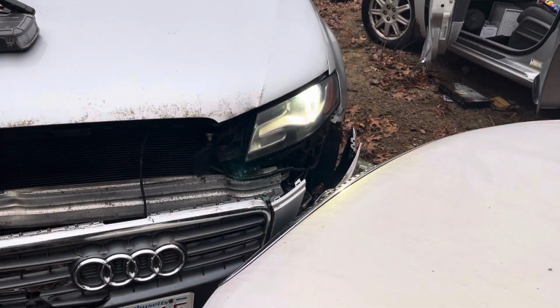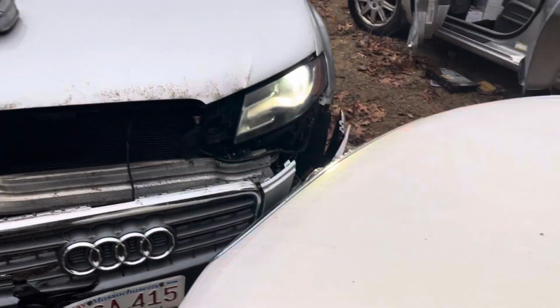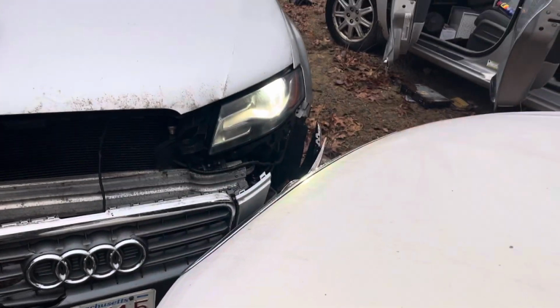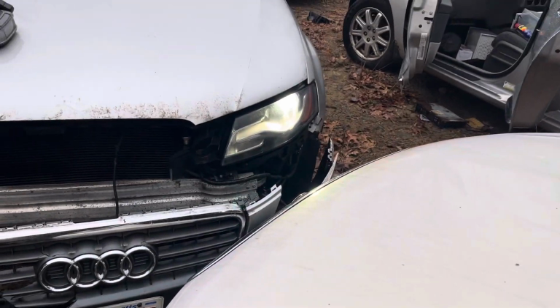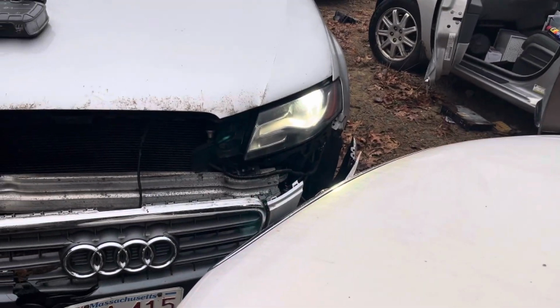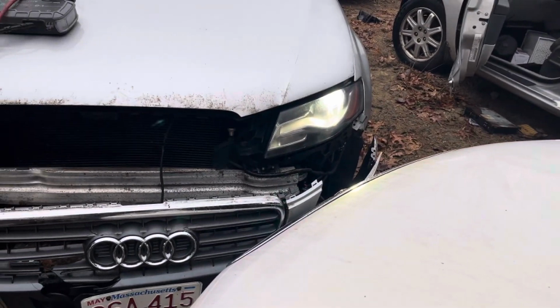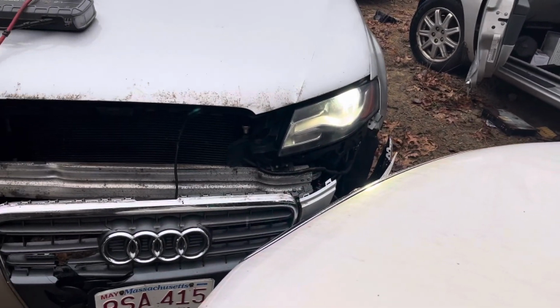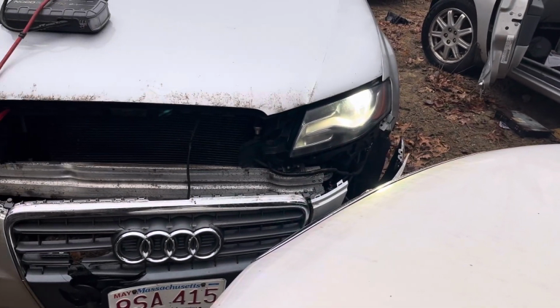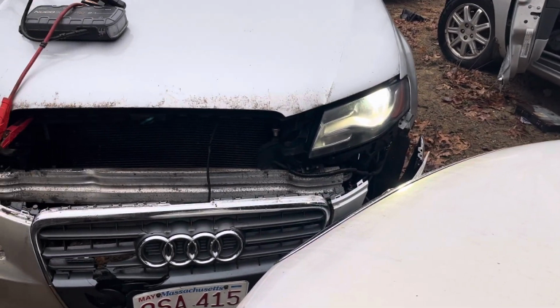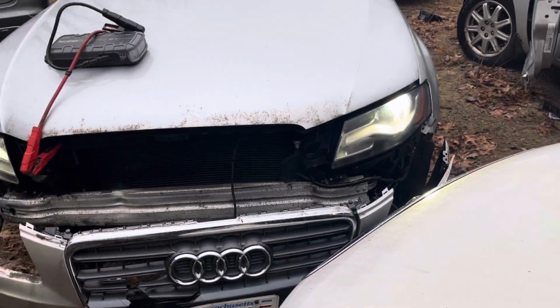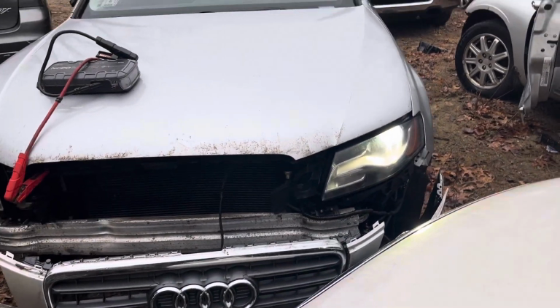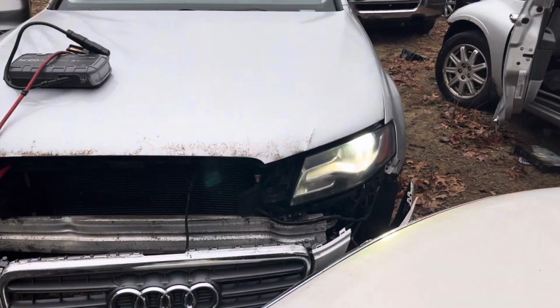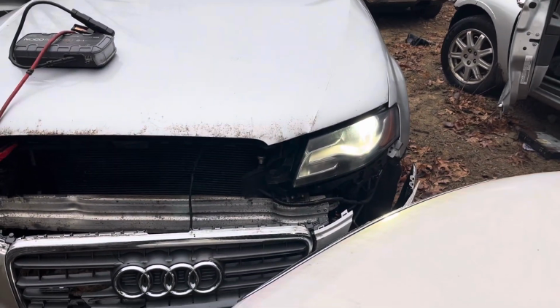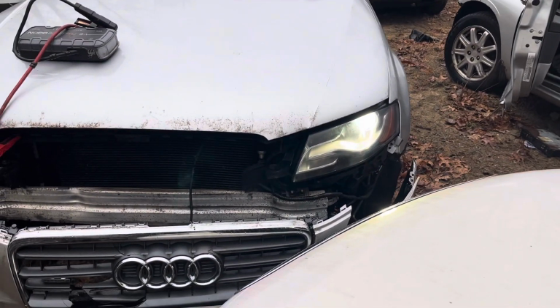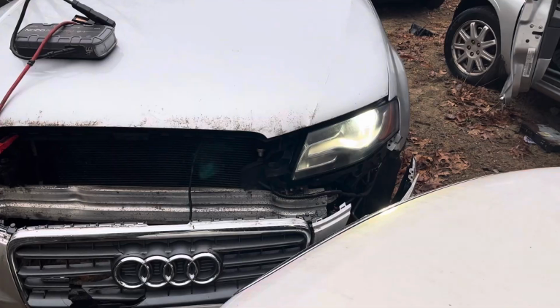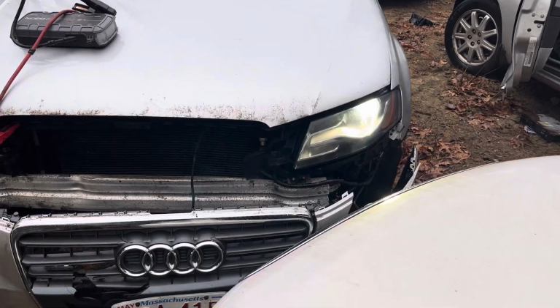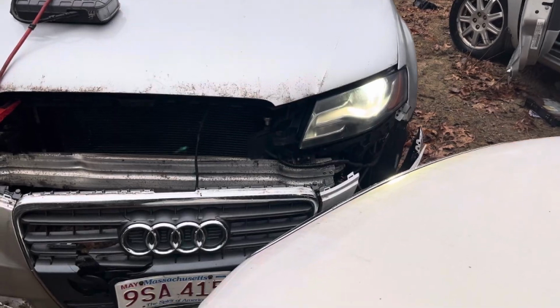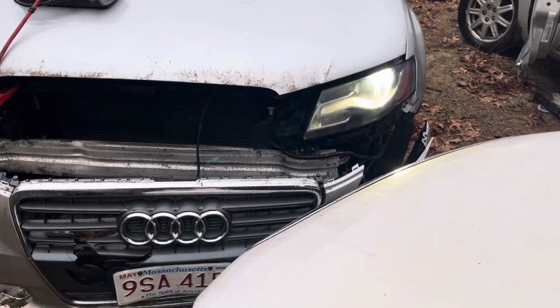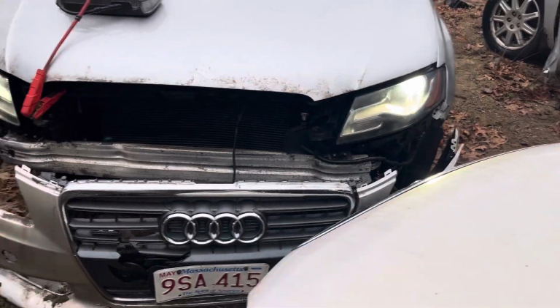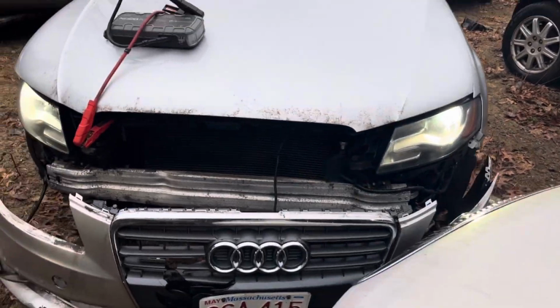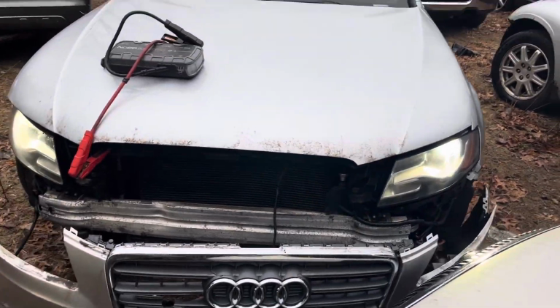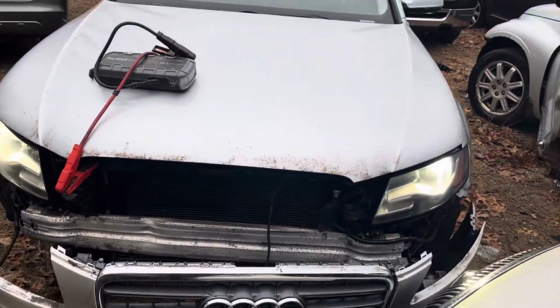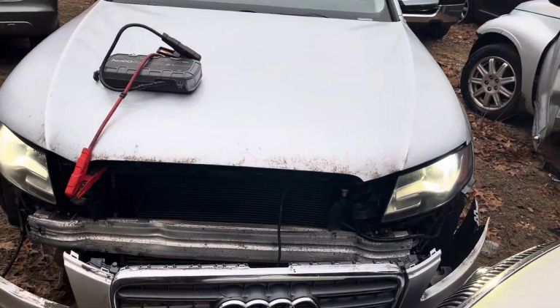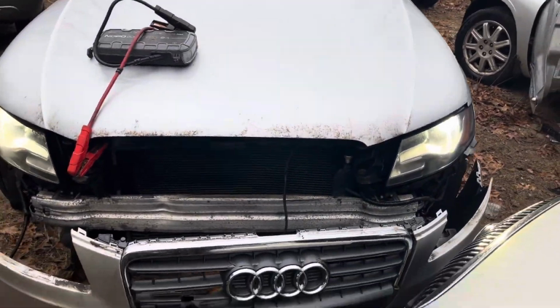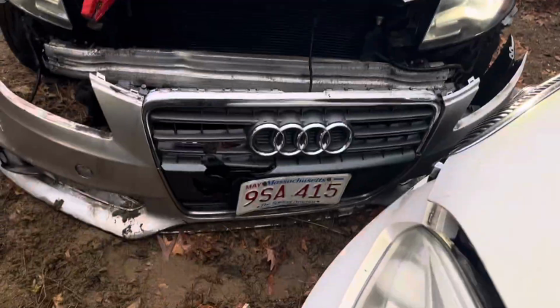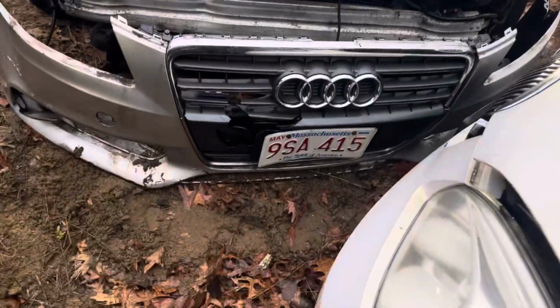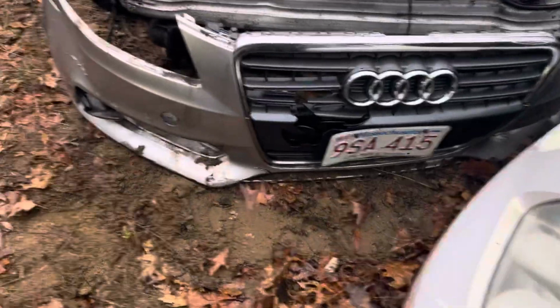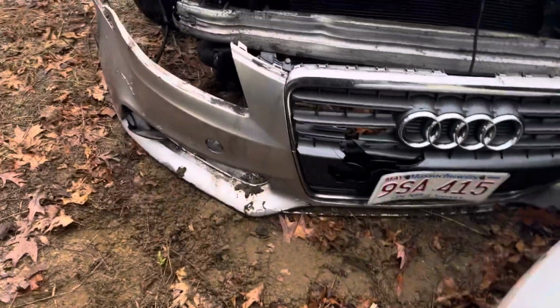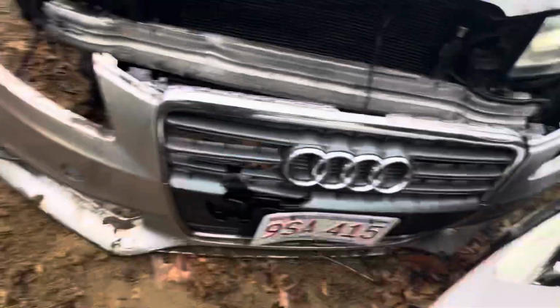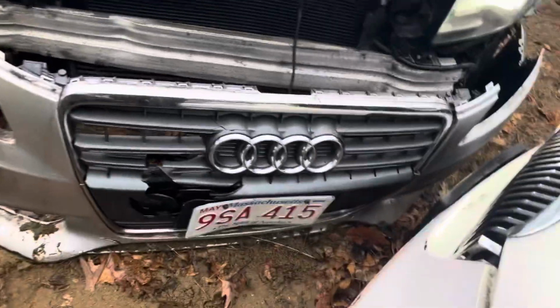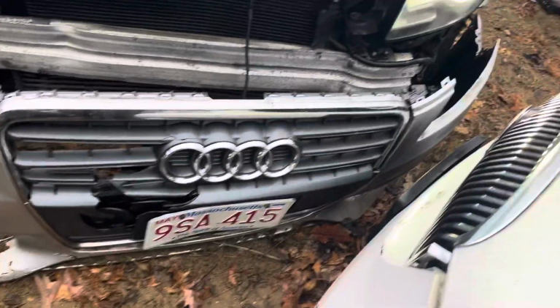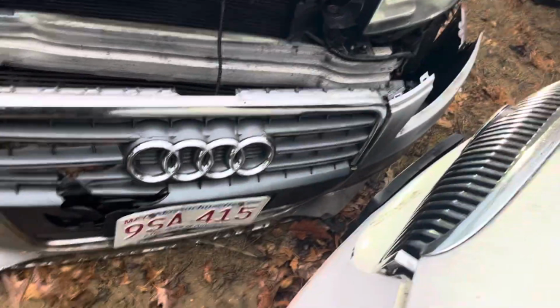2011 Audi A4. Car's in start, no key. Headlights are good, they're xenon. Hood is good, front bumper's junk. Same with the grille.